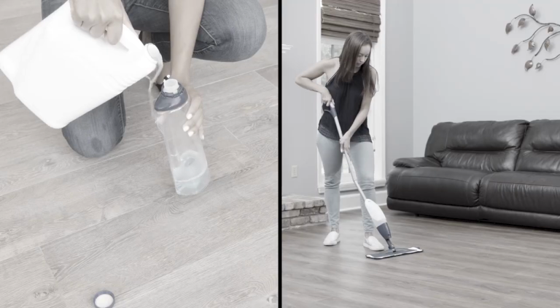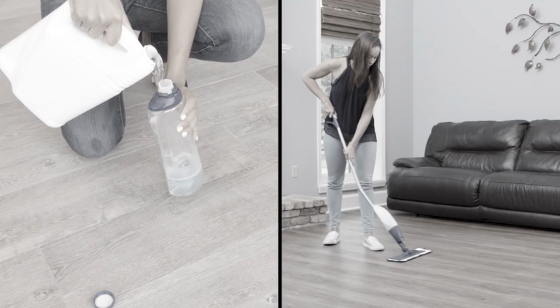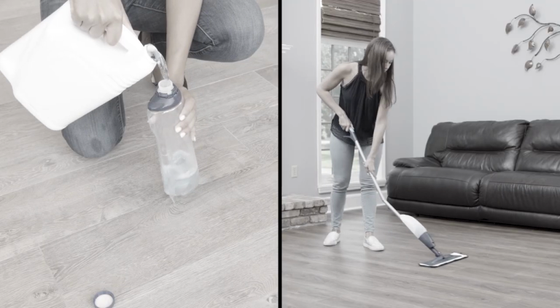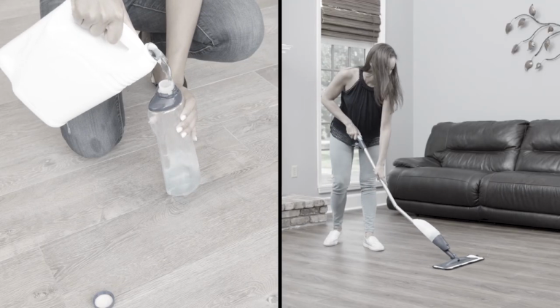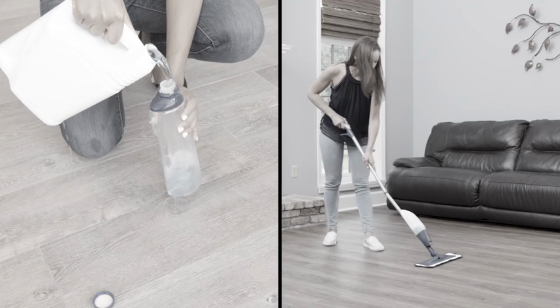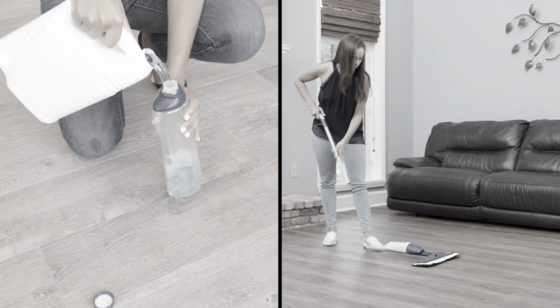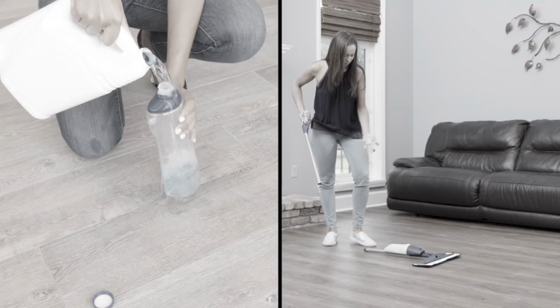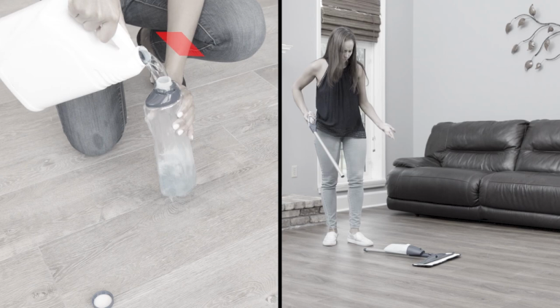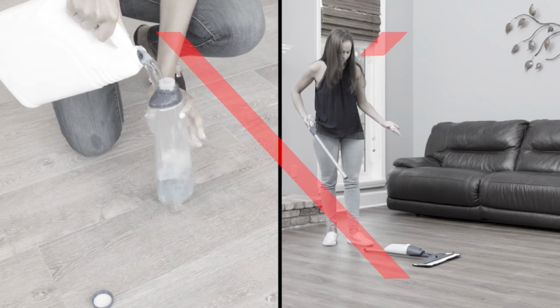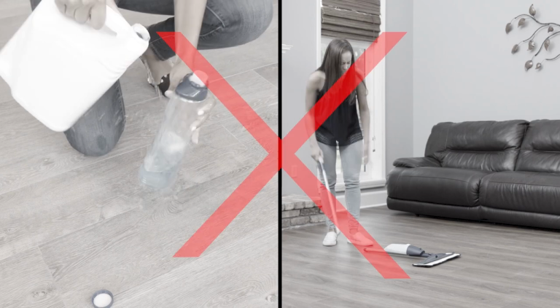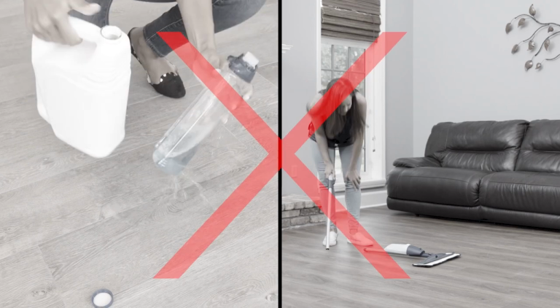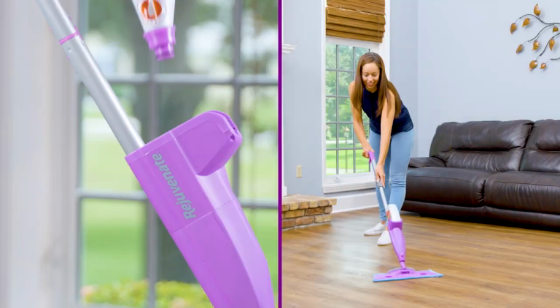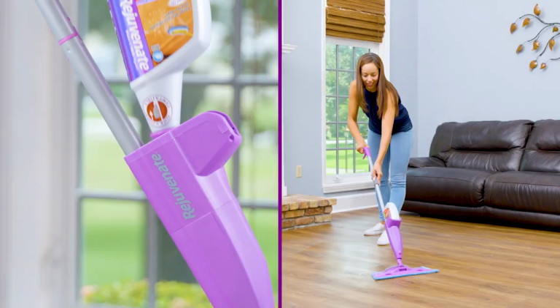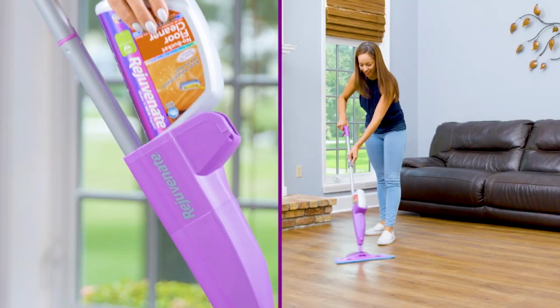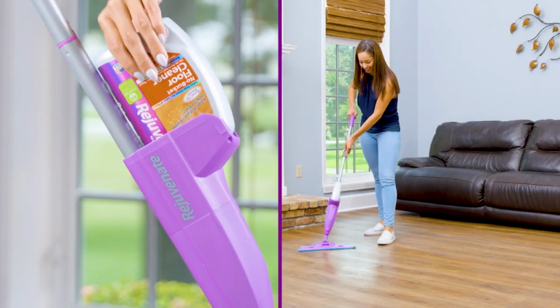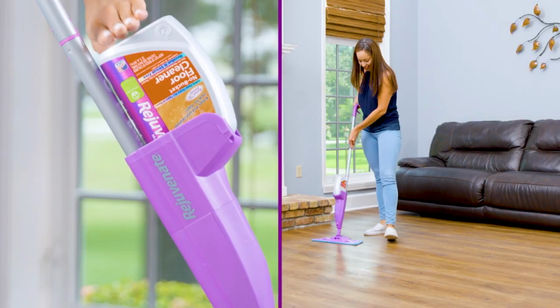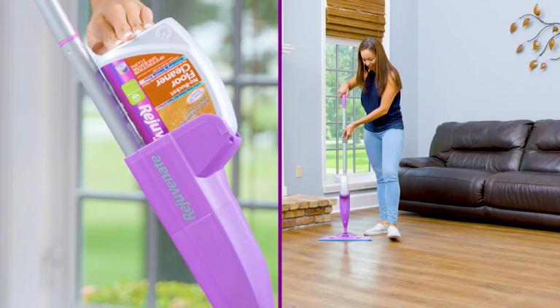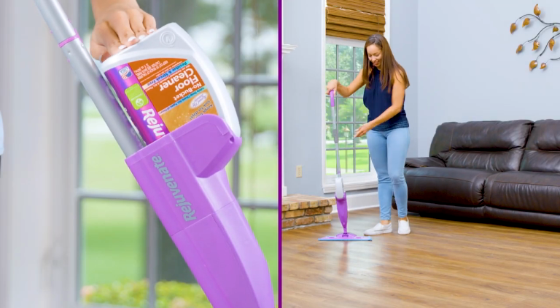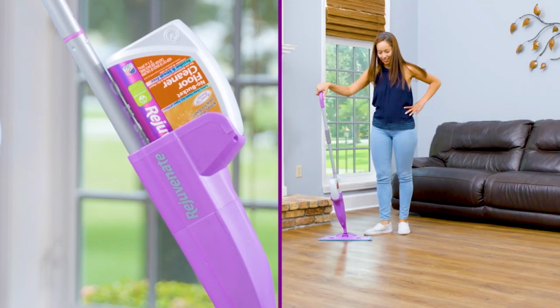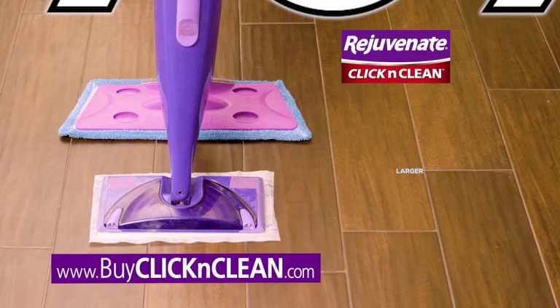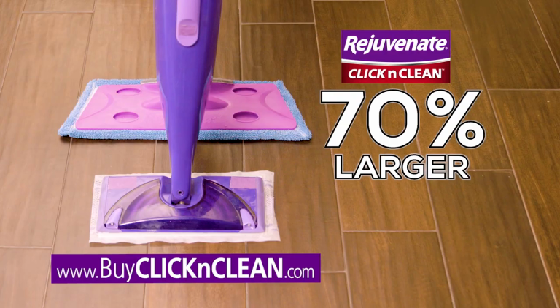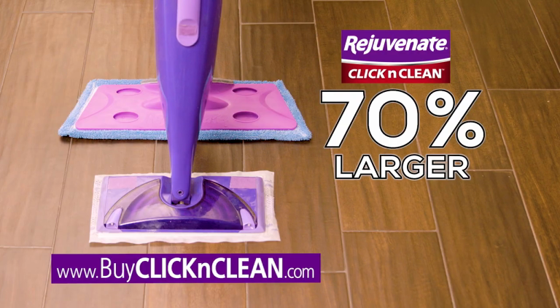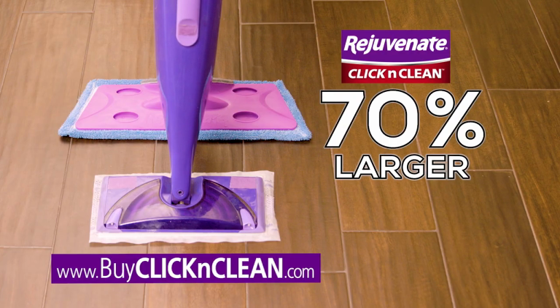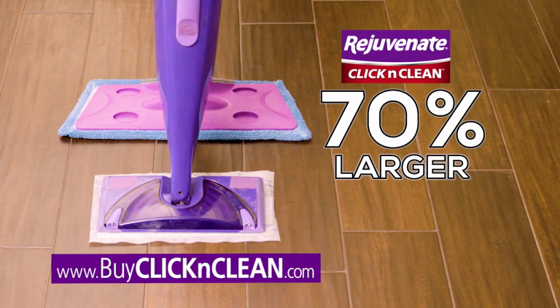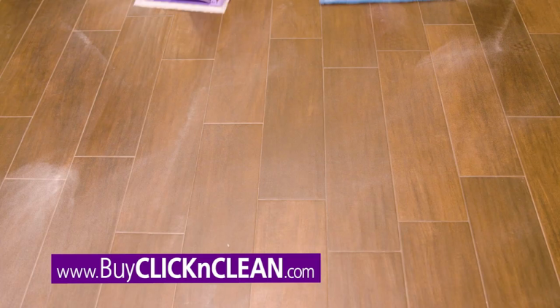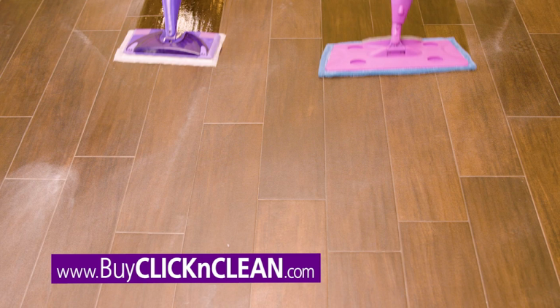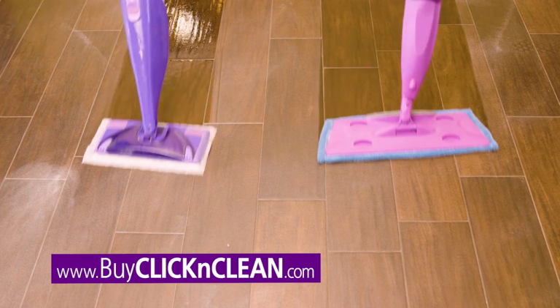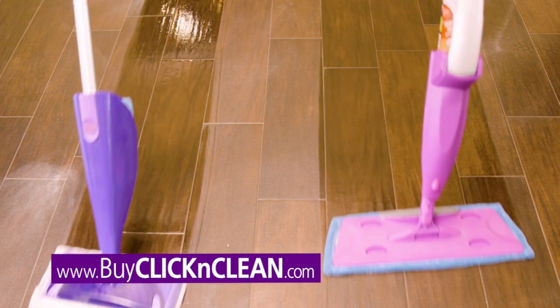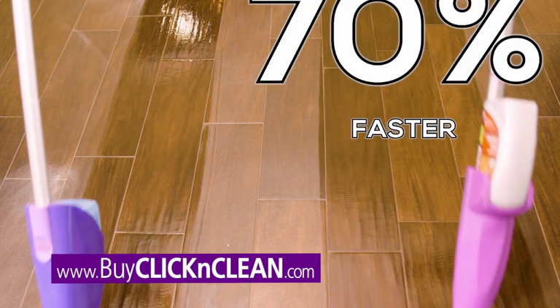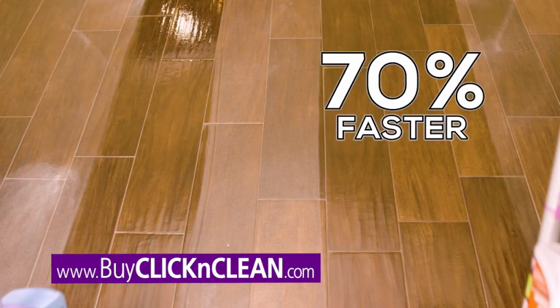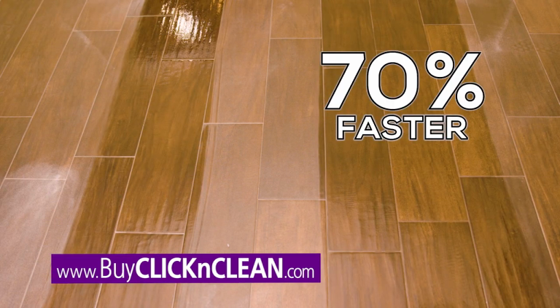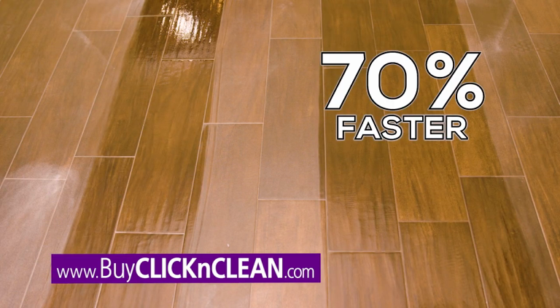Other spray mops are a mess to refill, flimsy, and fall apart. But Click & Clean is heavy-duty, durable, and 70% larger, letting you clean up to 70% faster.